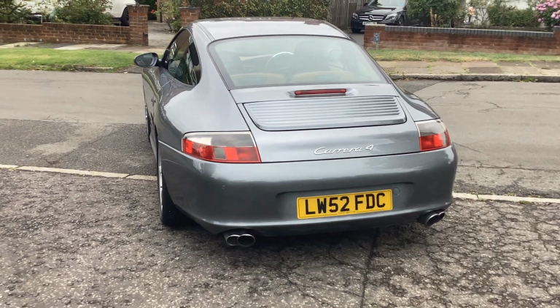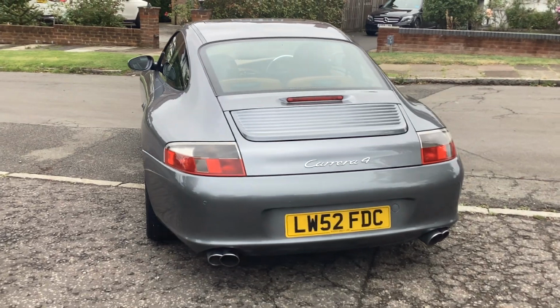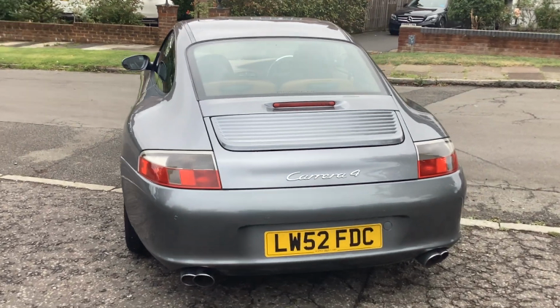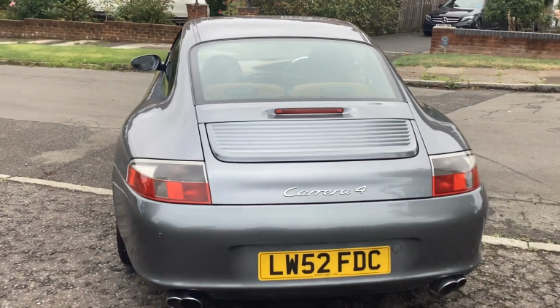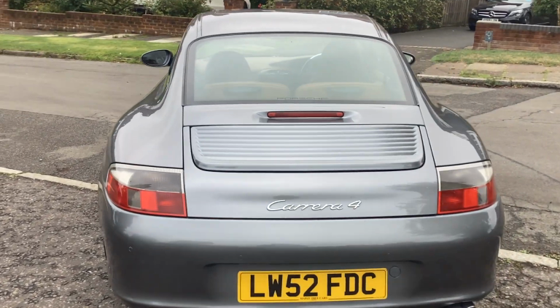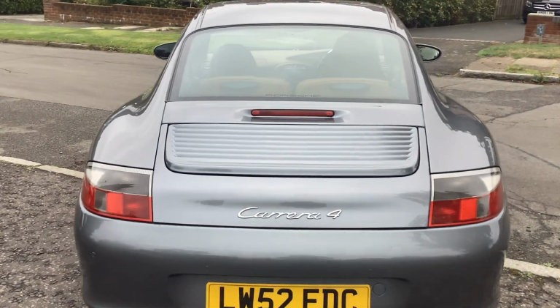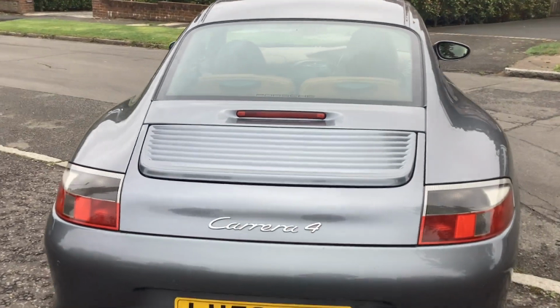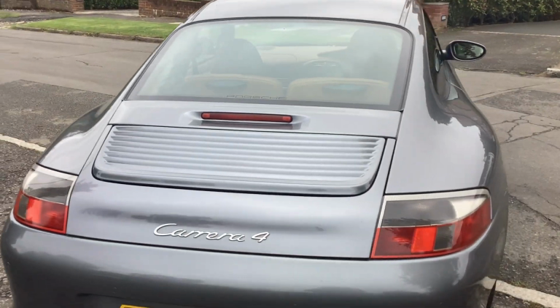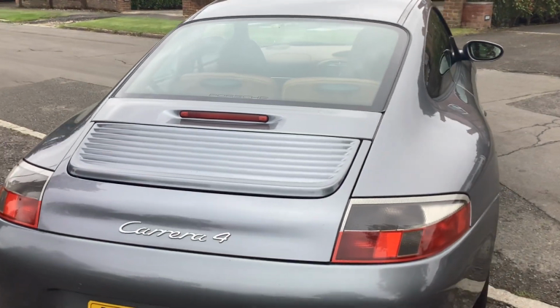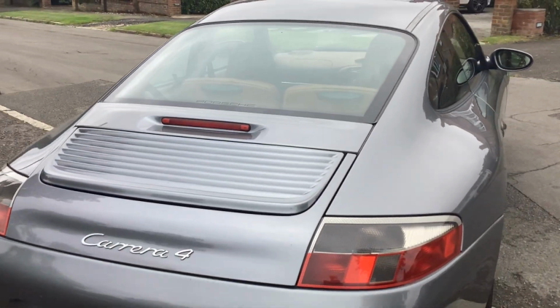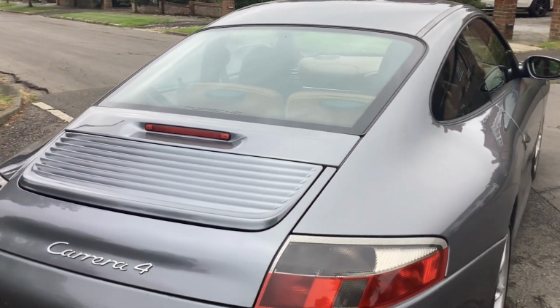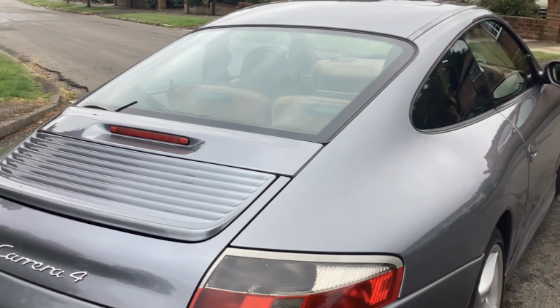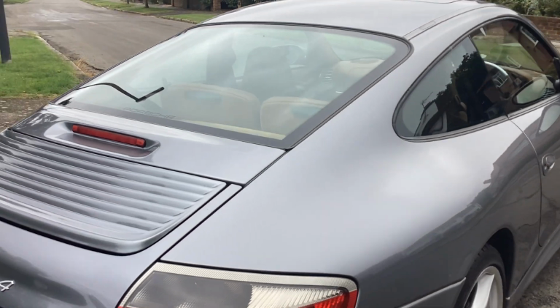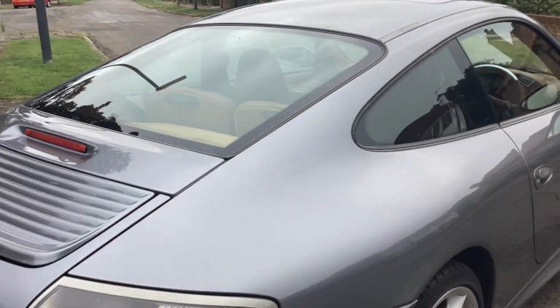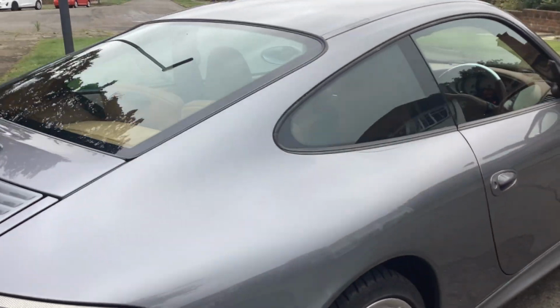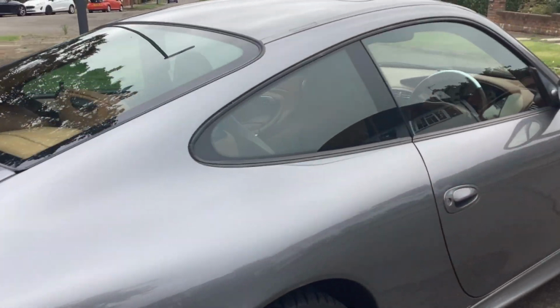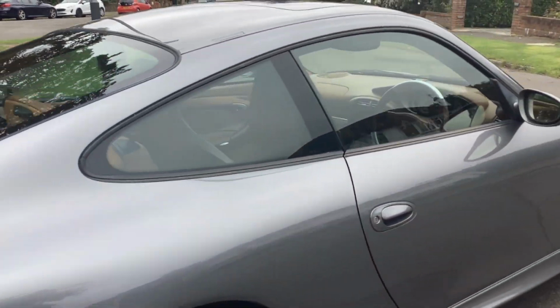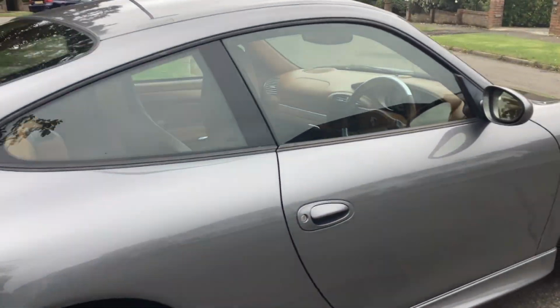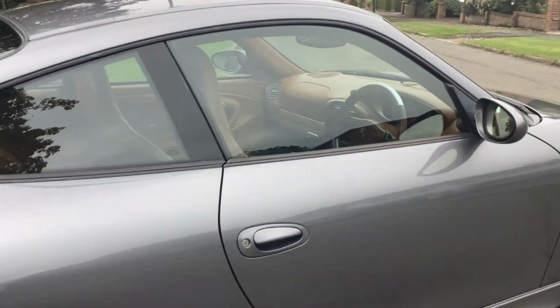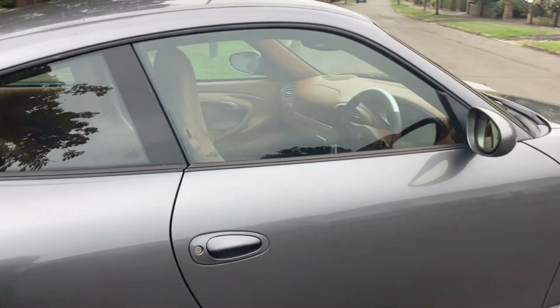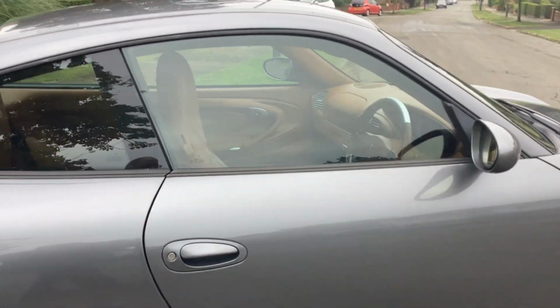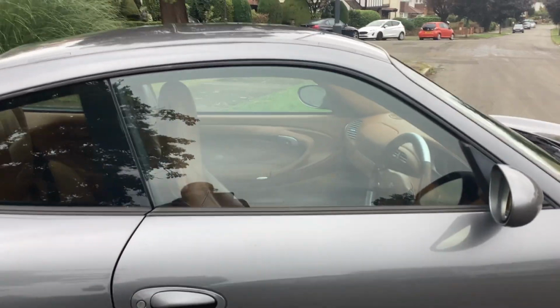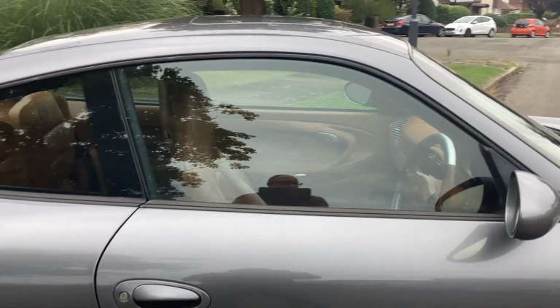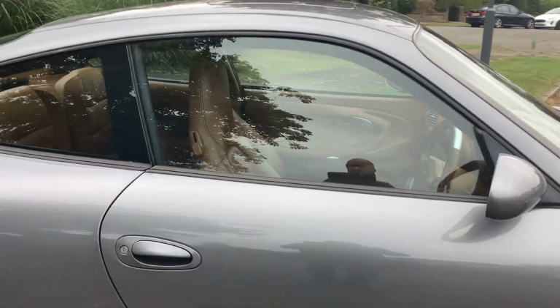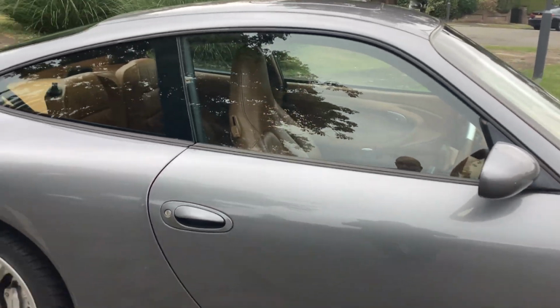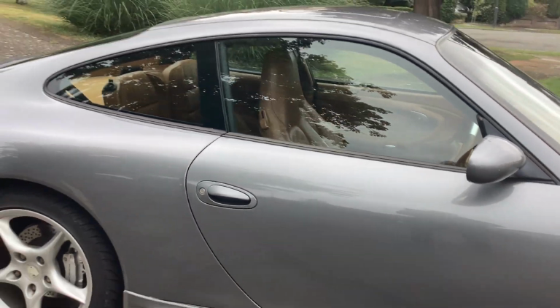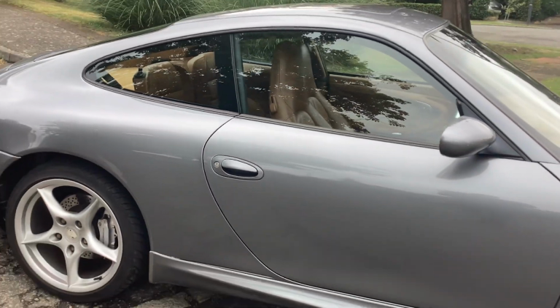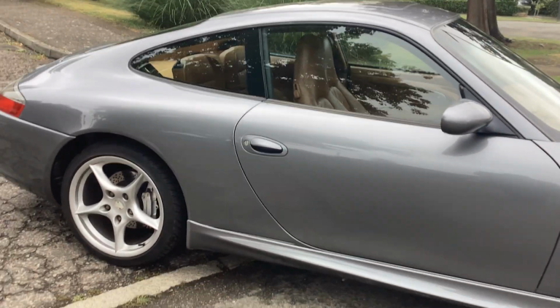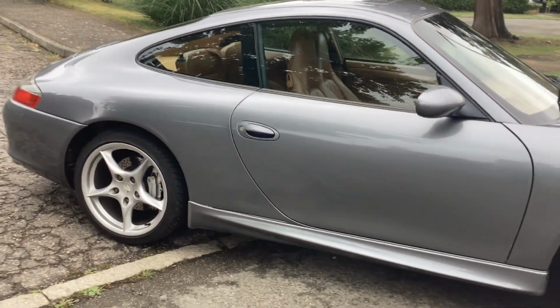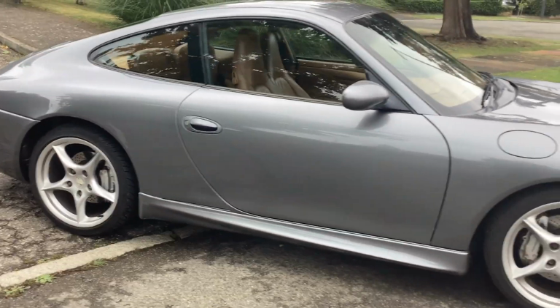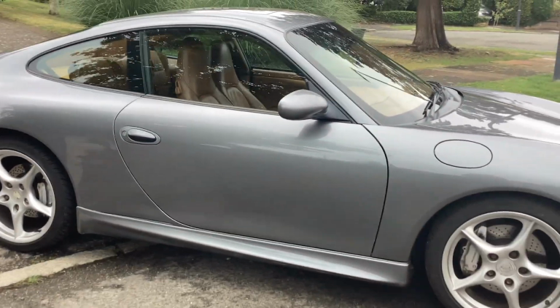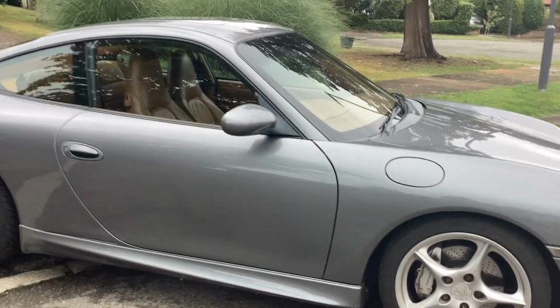85,000 miles, just MOT'd July 2023 with no advisories, so it's valid until July 2024. Serviced and had three new tyres.